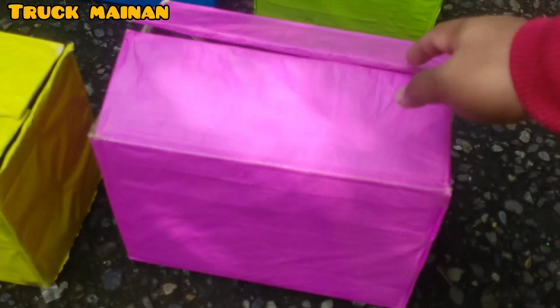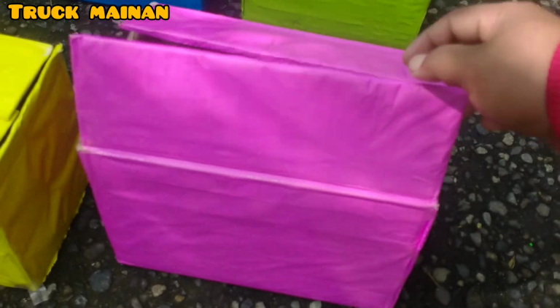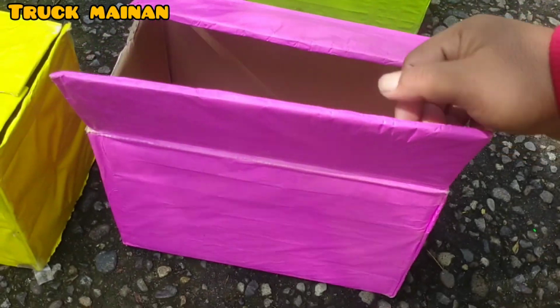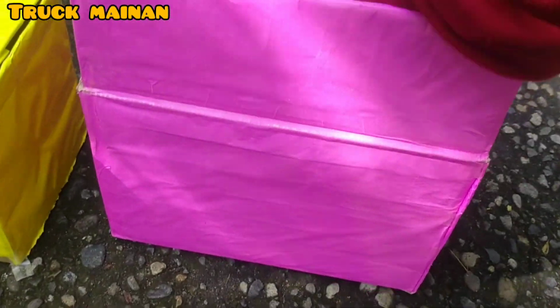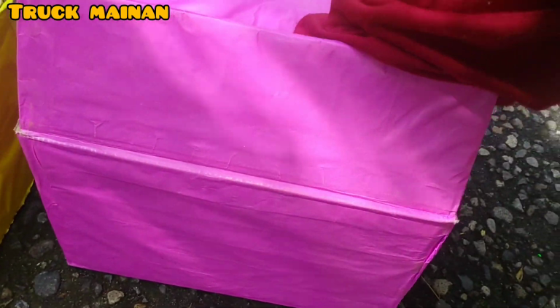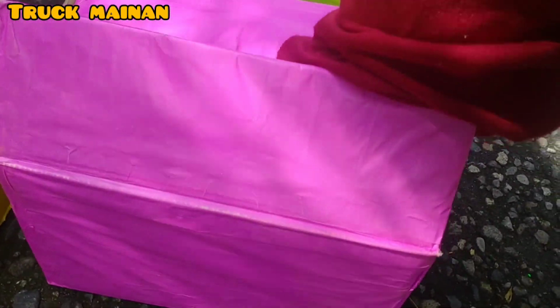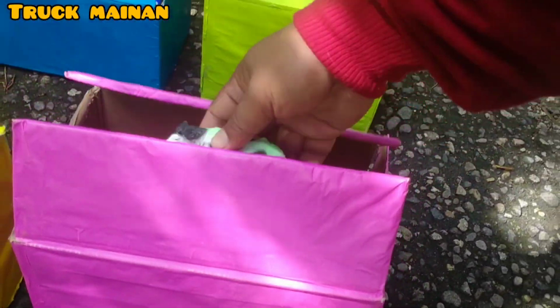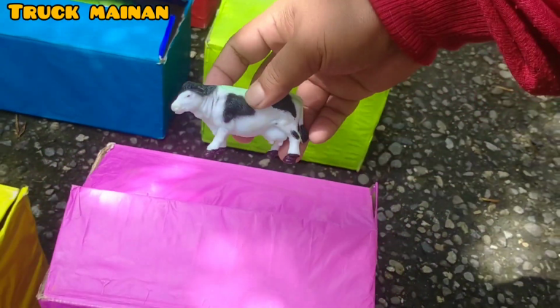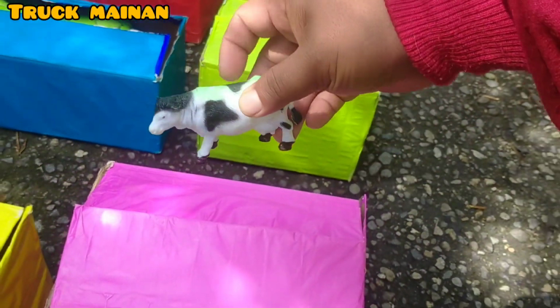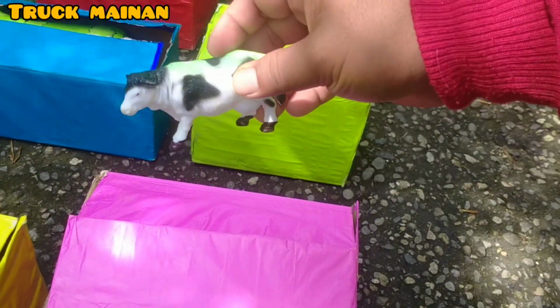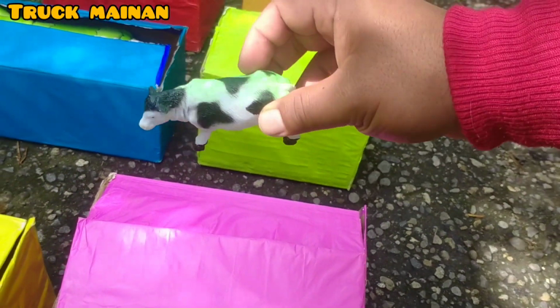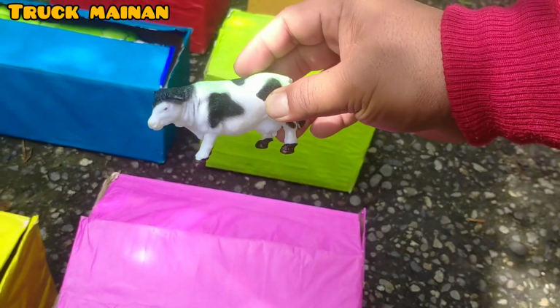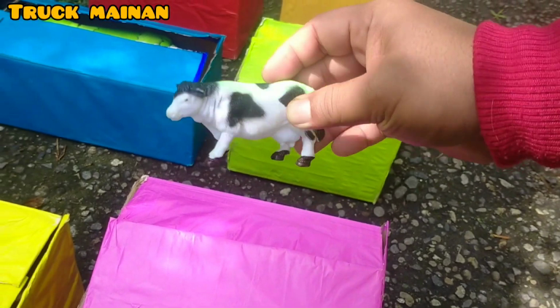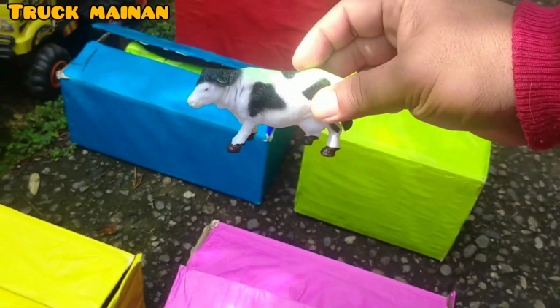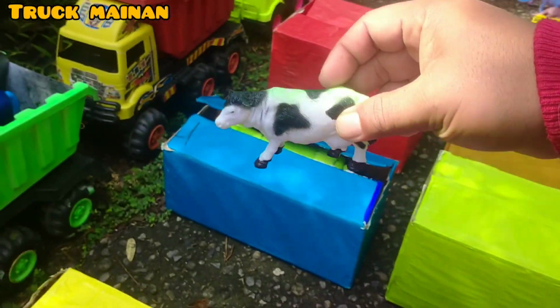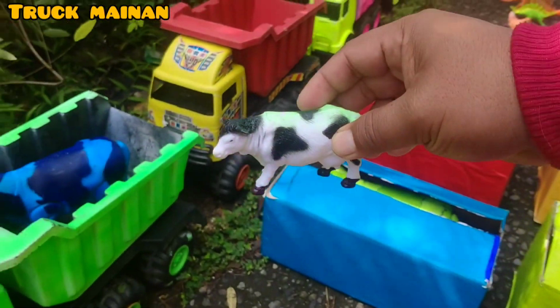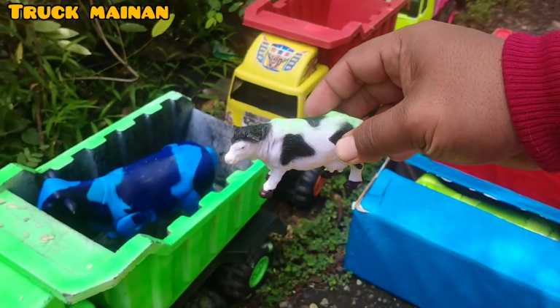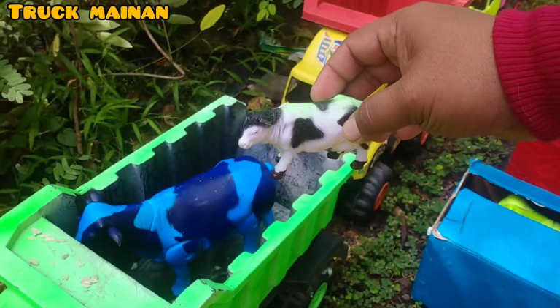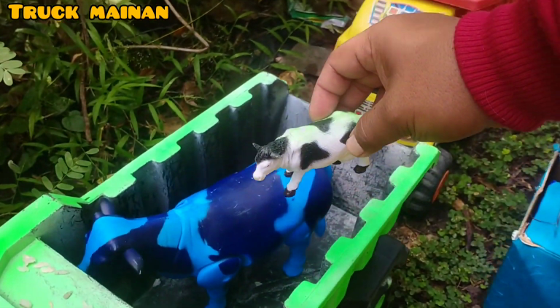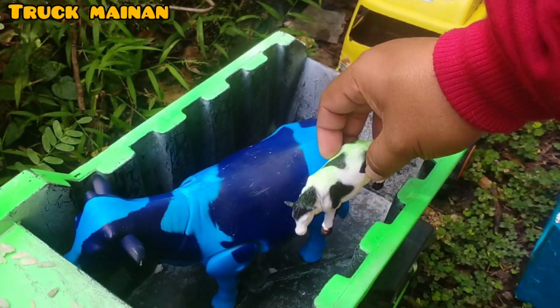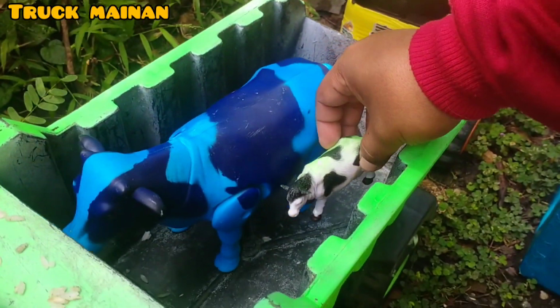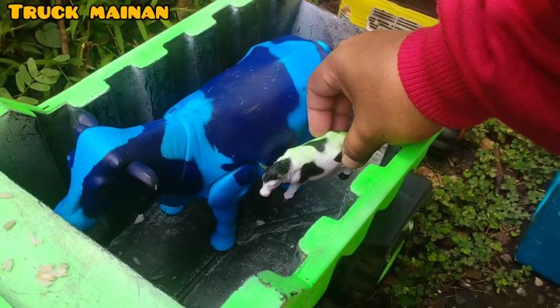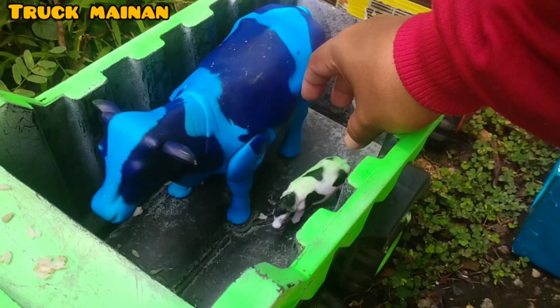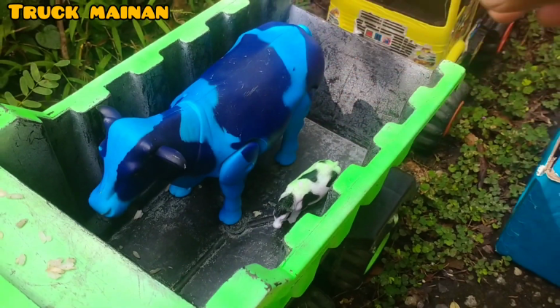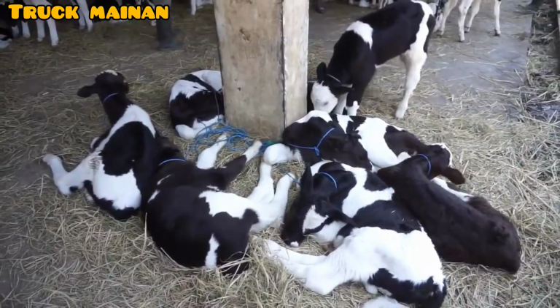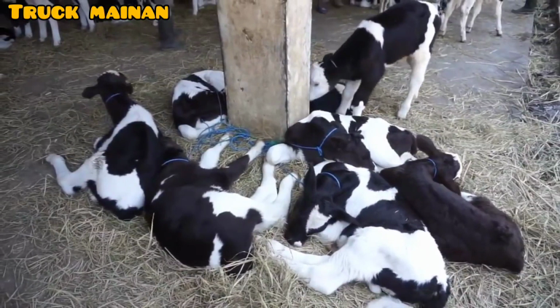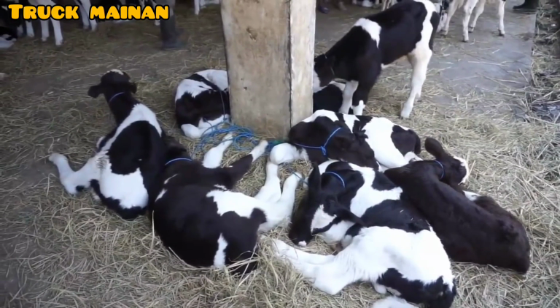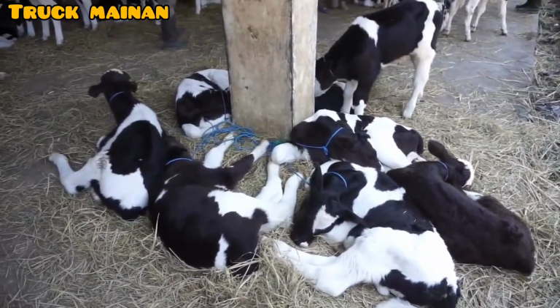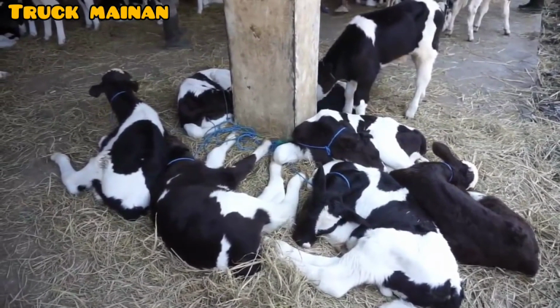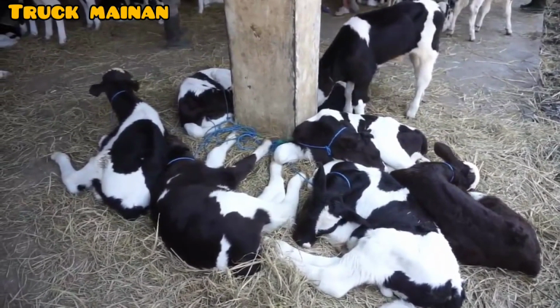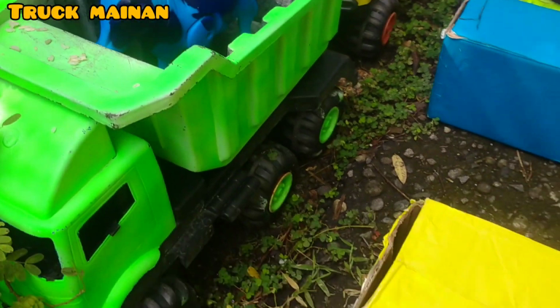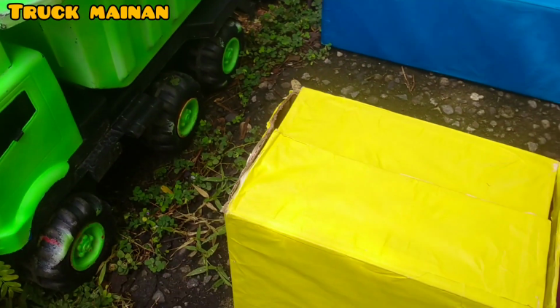Kita buka lagi, teman-teman. Wih, ada anakannya juga, teman-teman. Ini anakan sapi belang. Kita lanjut. (Let's open again, friends. Wow, there's a baby too, friends. This is the baby striped cow. Let's continue.)